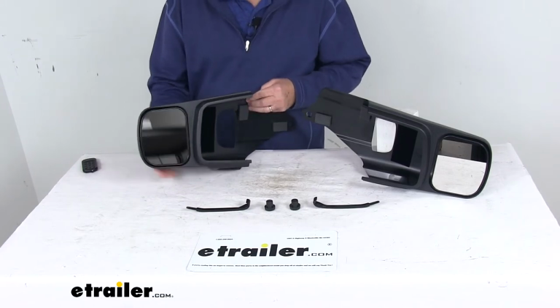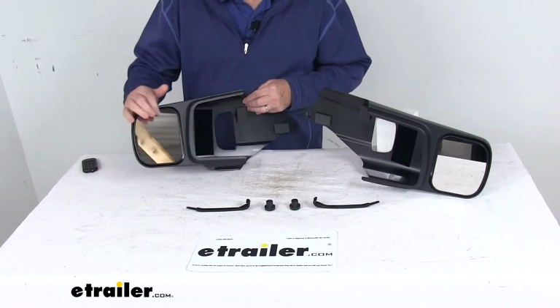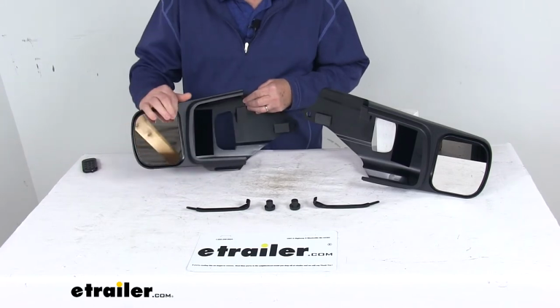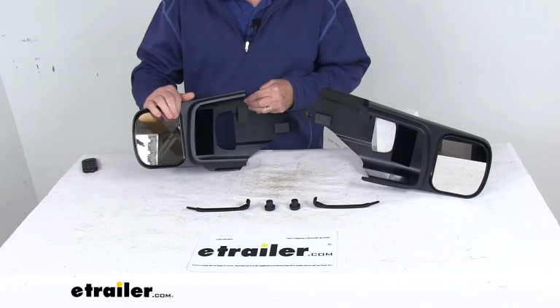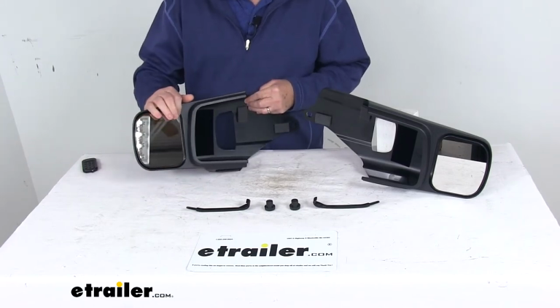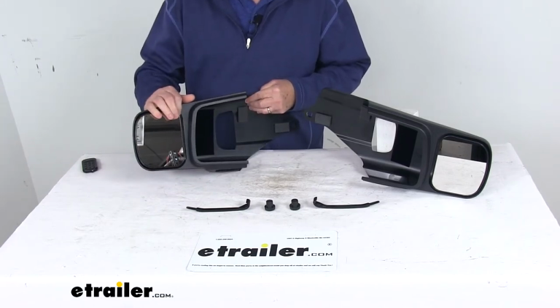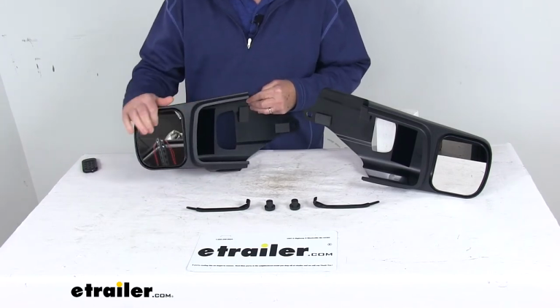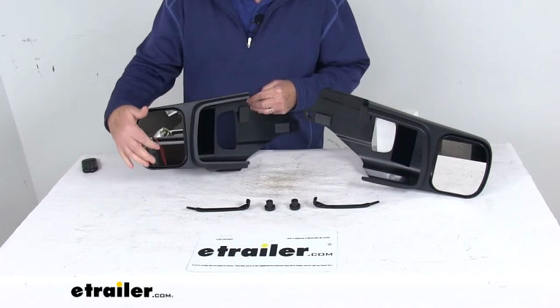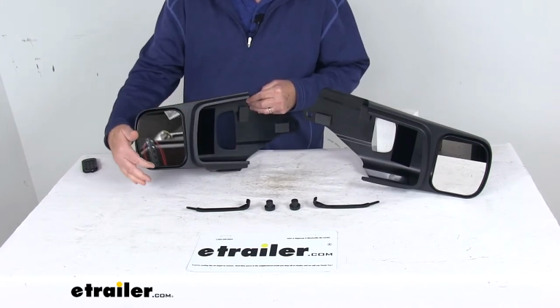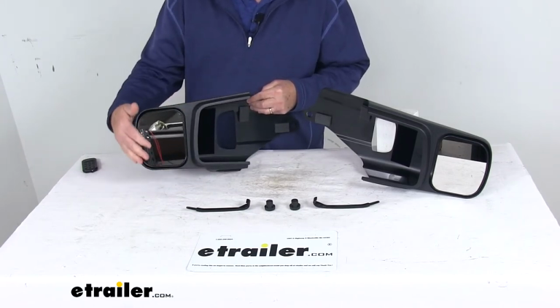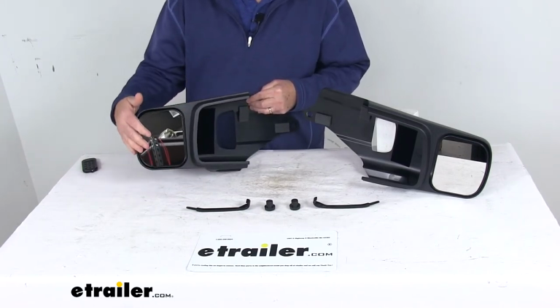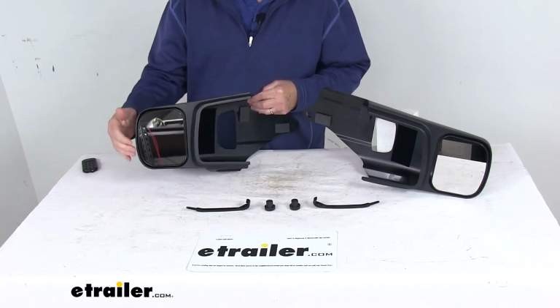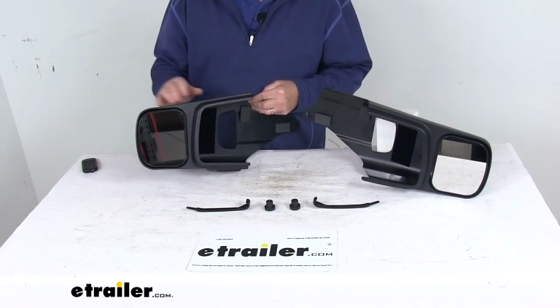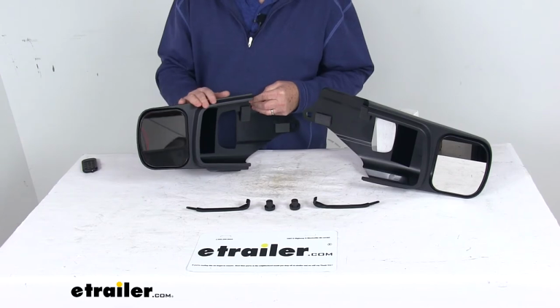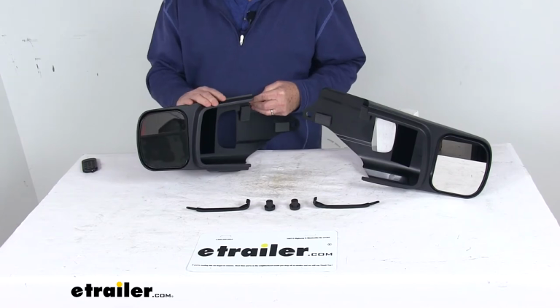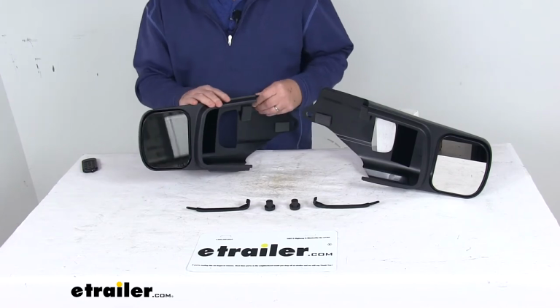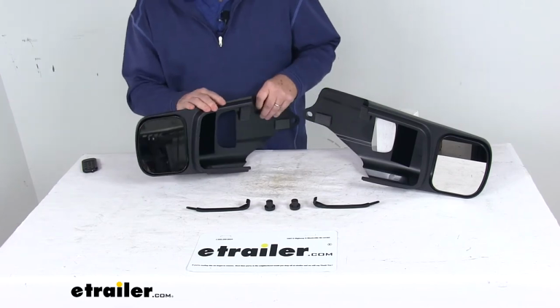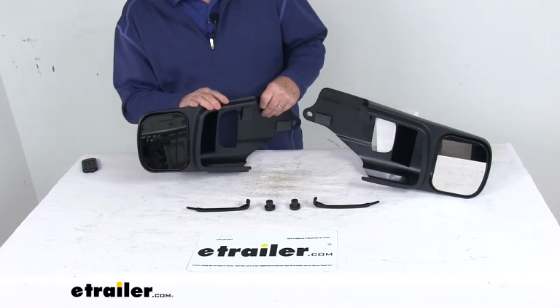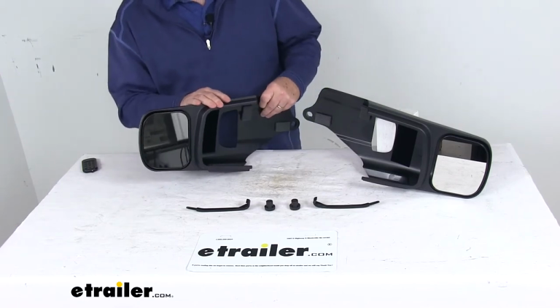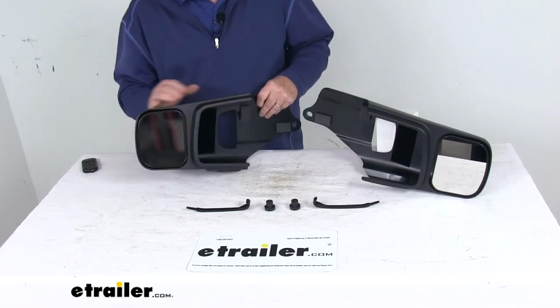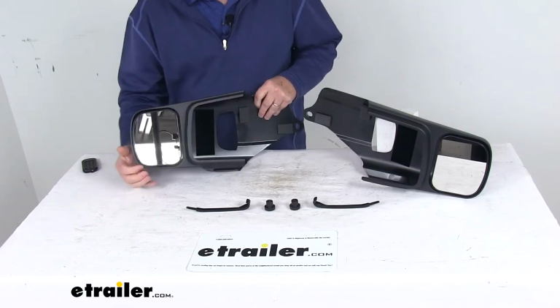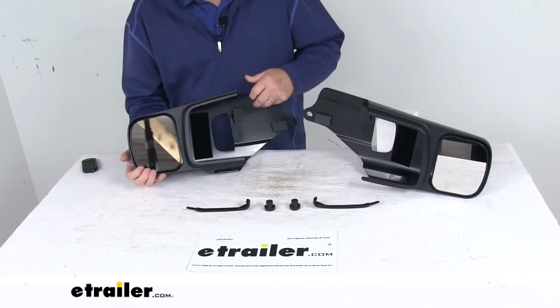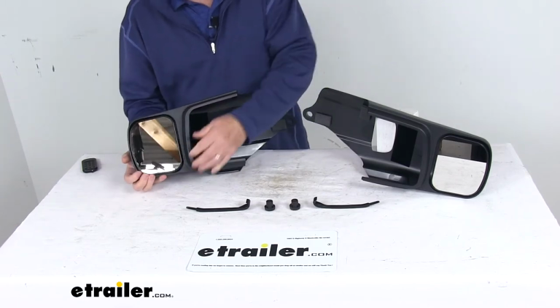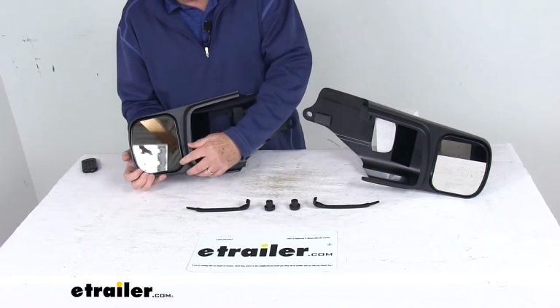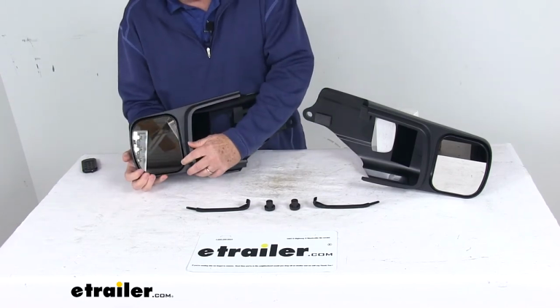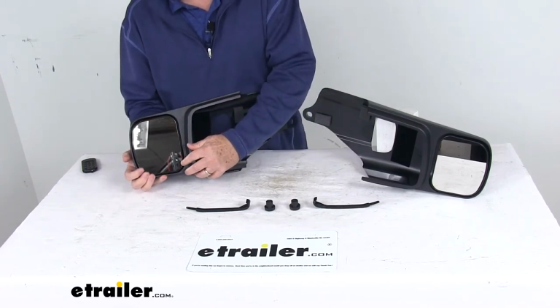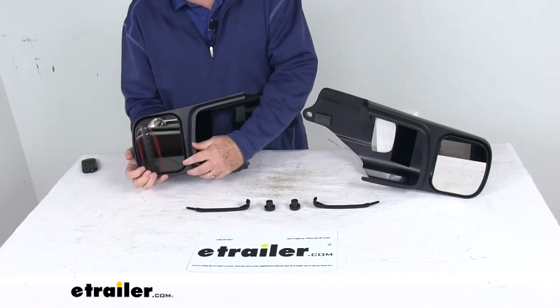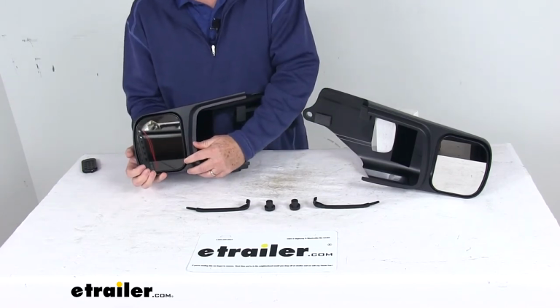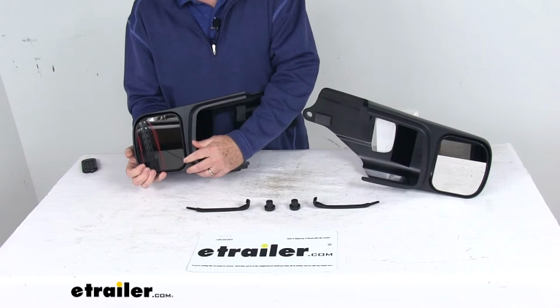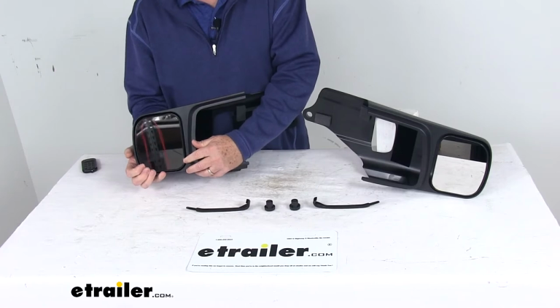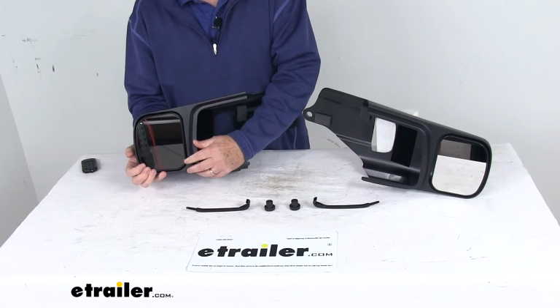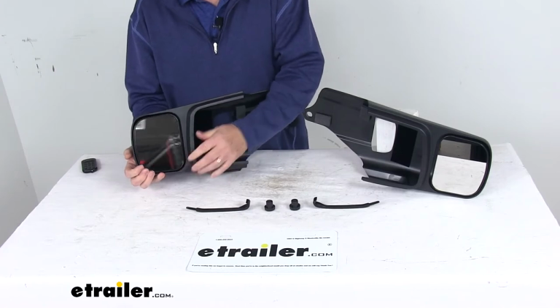The mirror itself uses a first surface chrome plating on the mirror face, which helps minimize distortion and reduce glare. They are manually adjustable — just use your hands to adjust them.